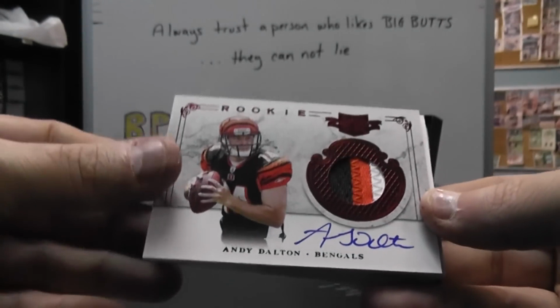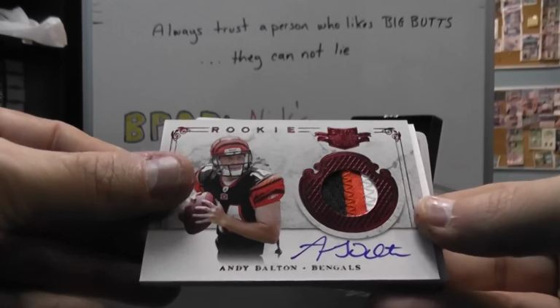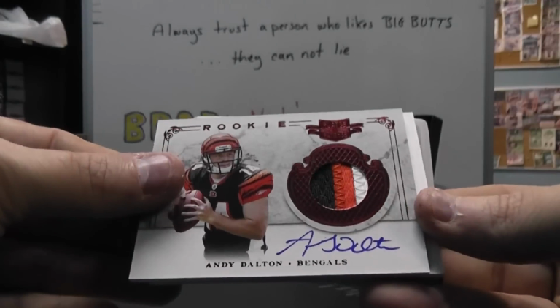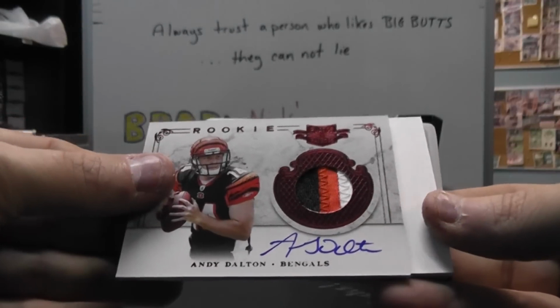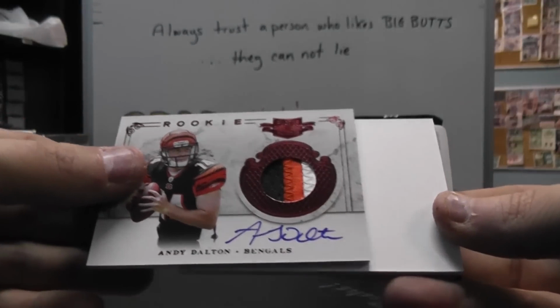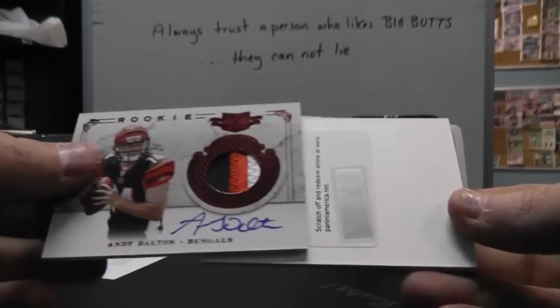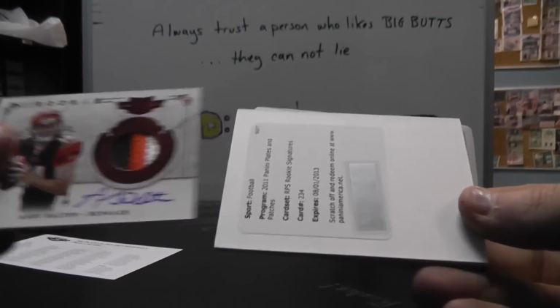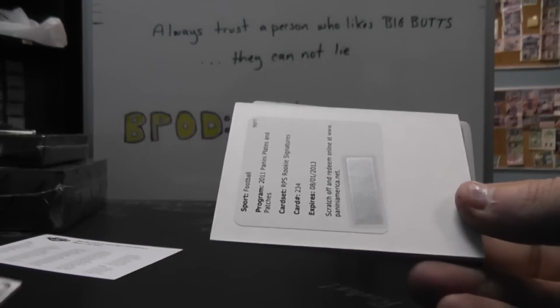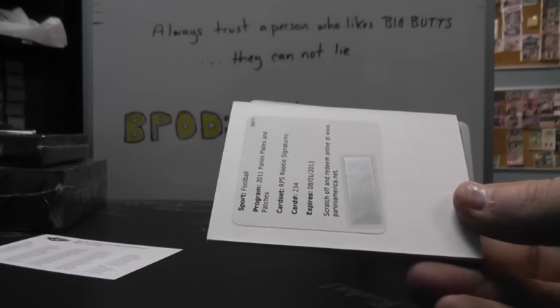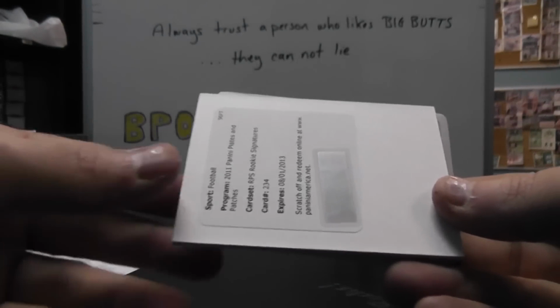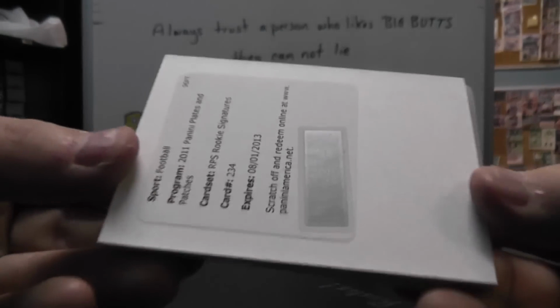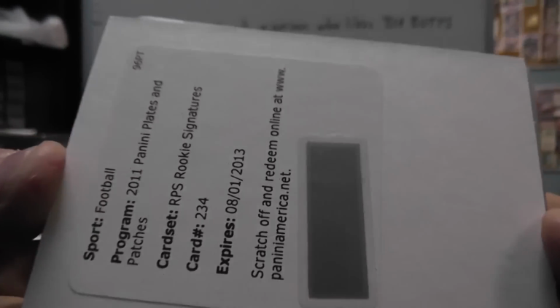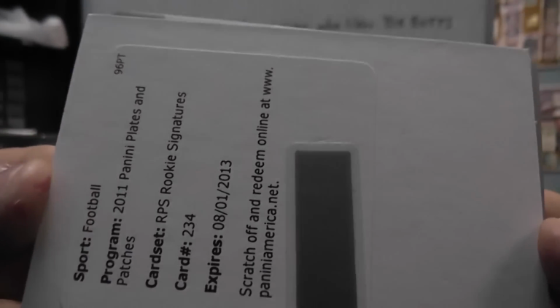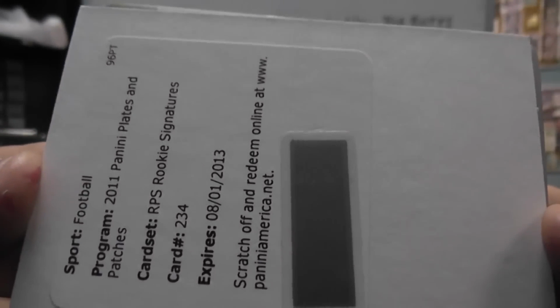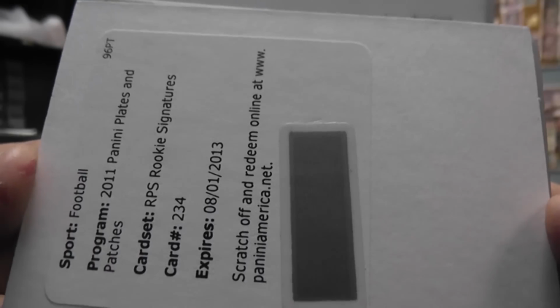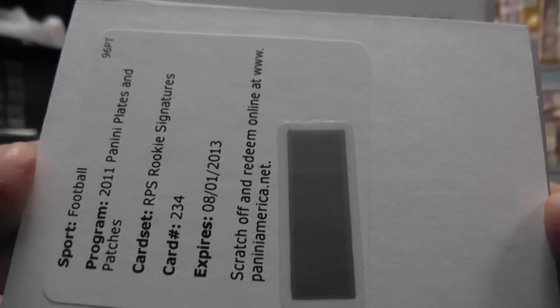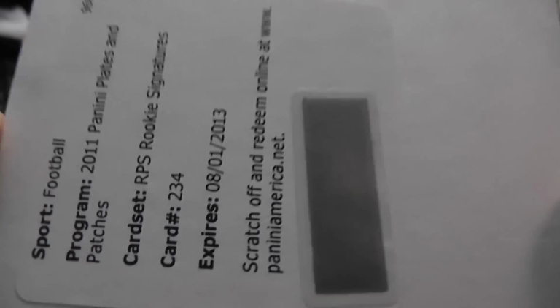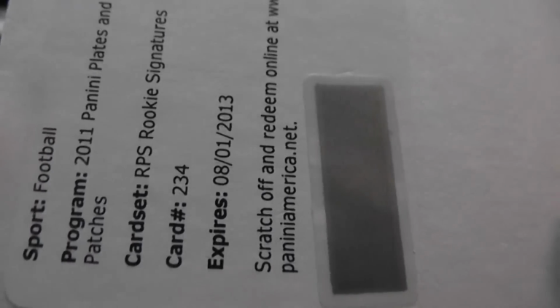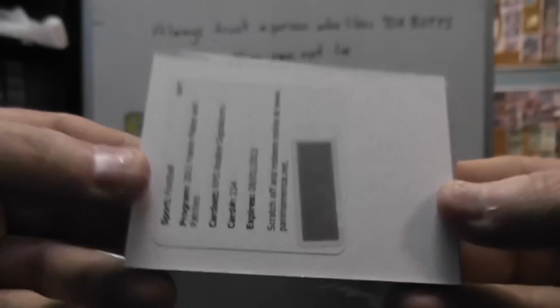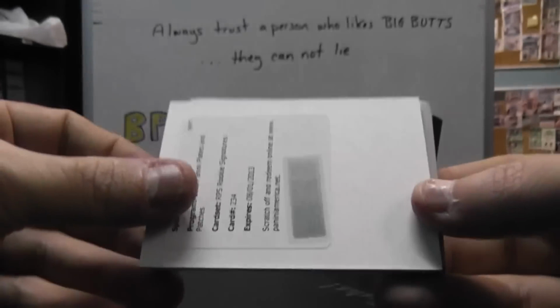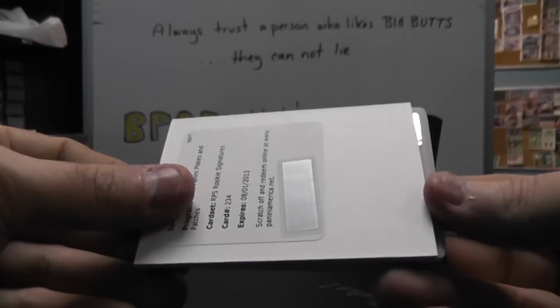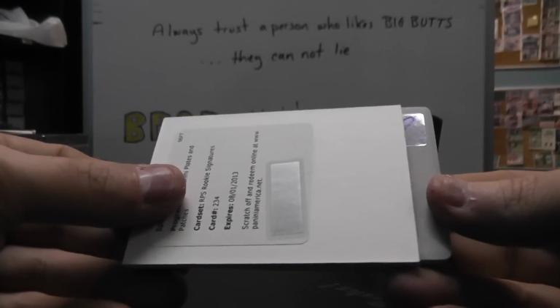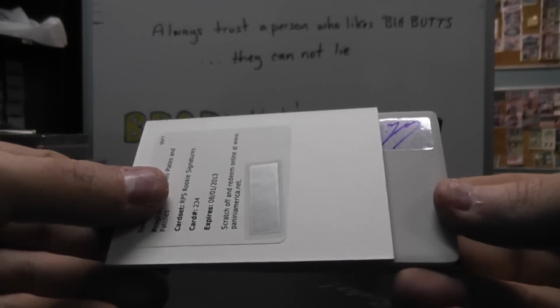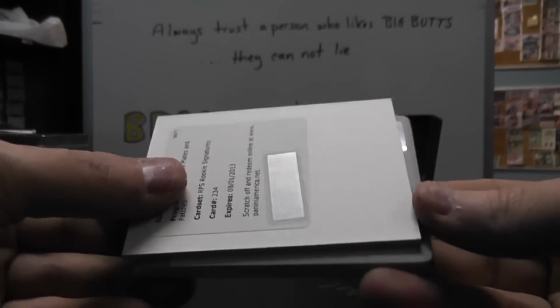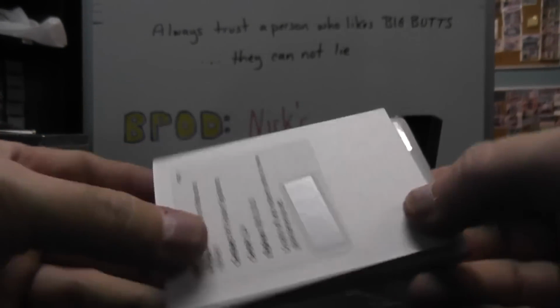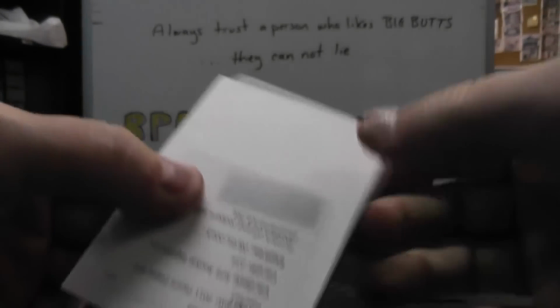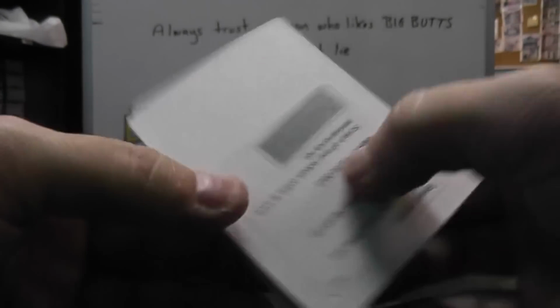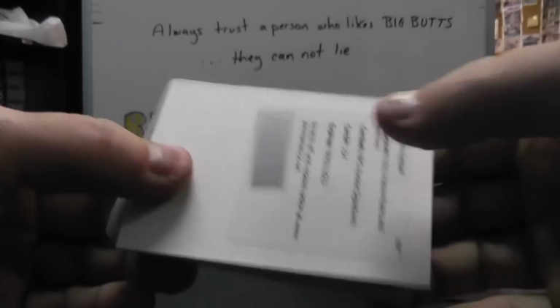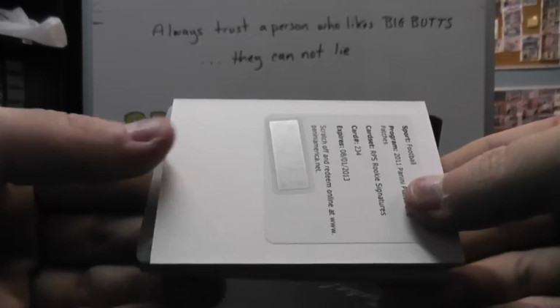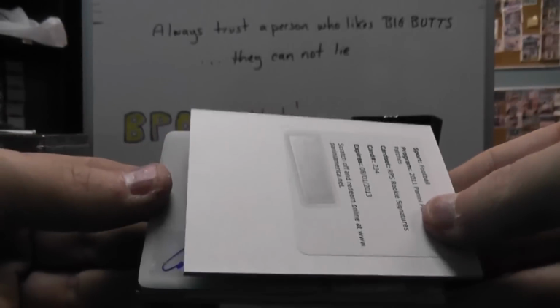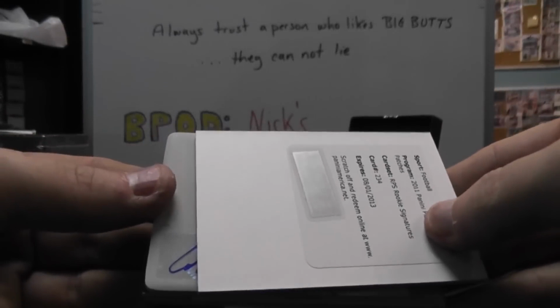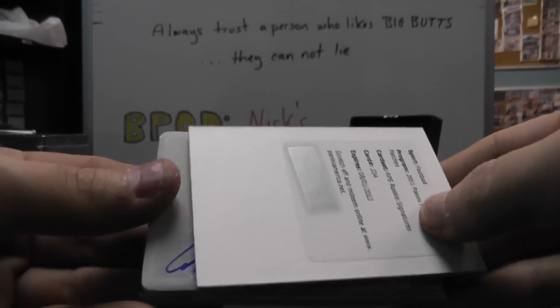Playing relatively great this year. Then we have a second Rookie Patch Autograph, card number 234. Oh, it is autograph — 101 autograph. I saw something sticking right there.